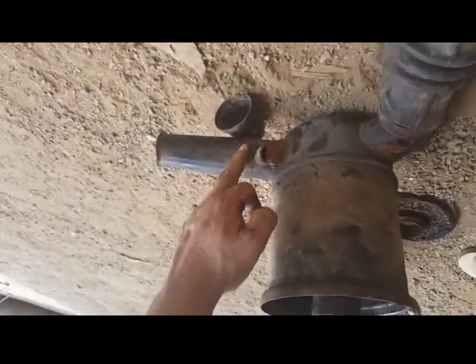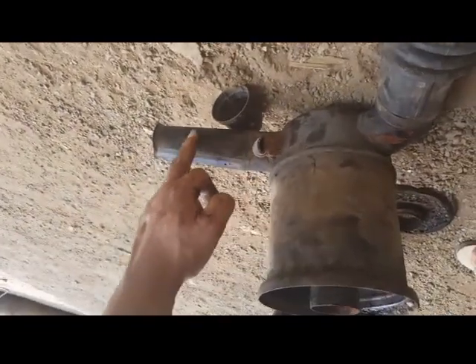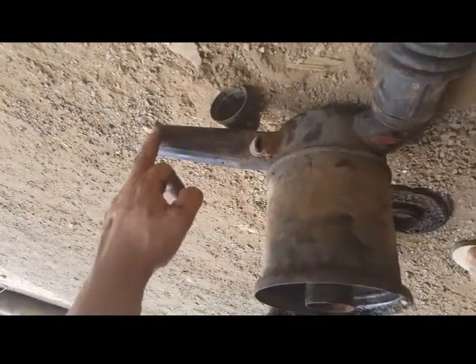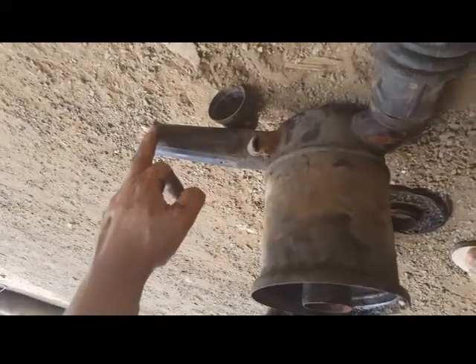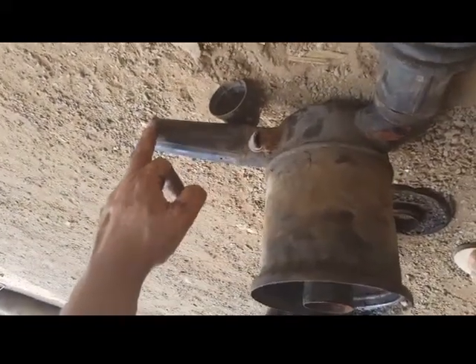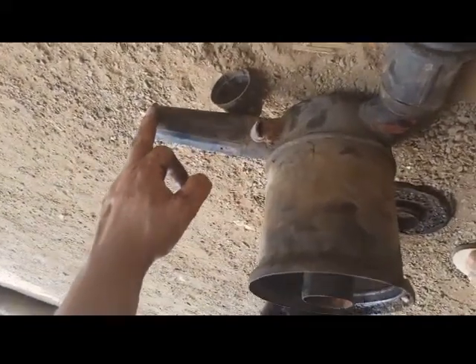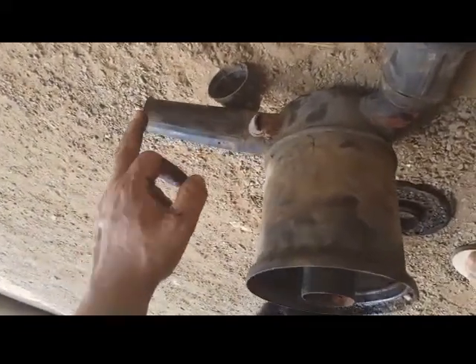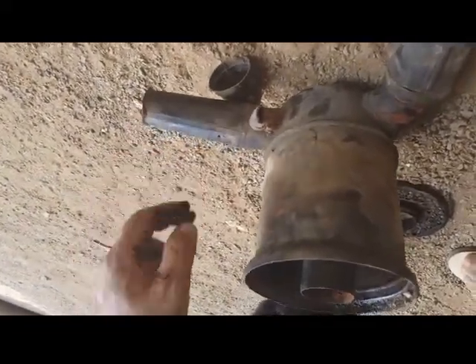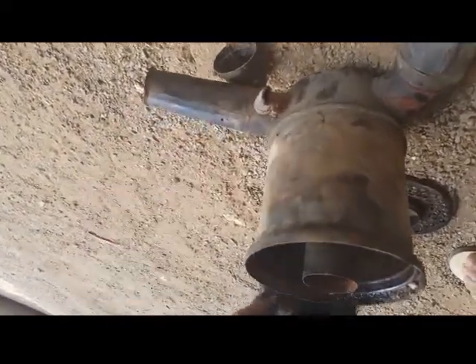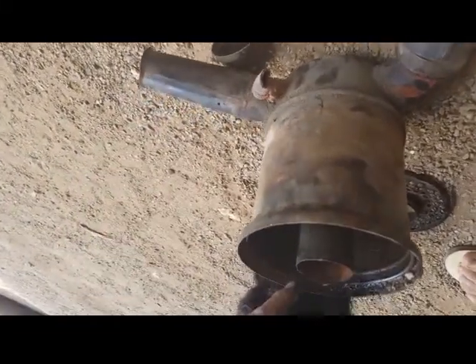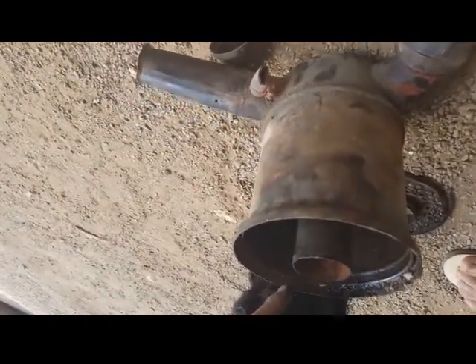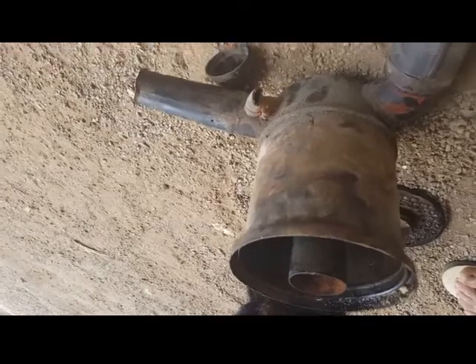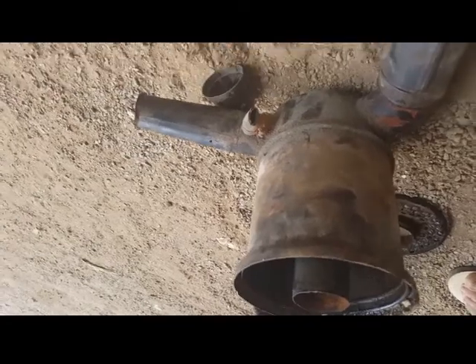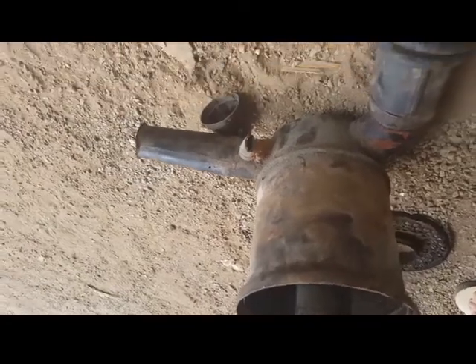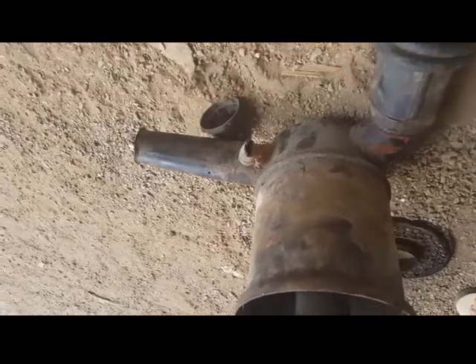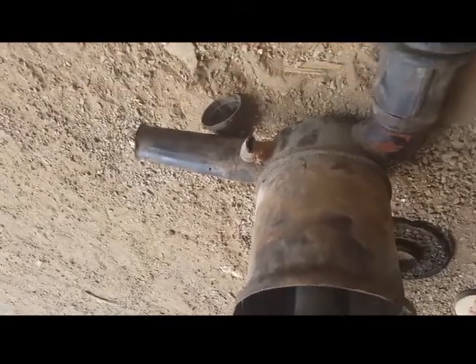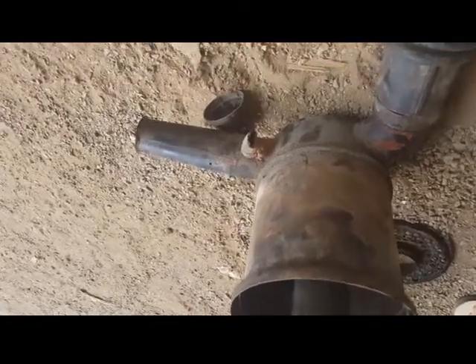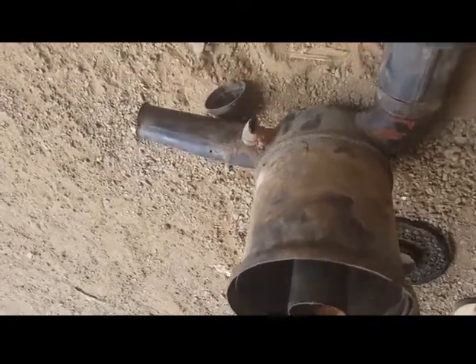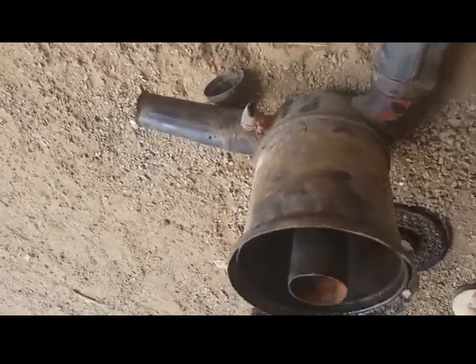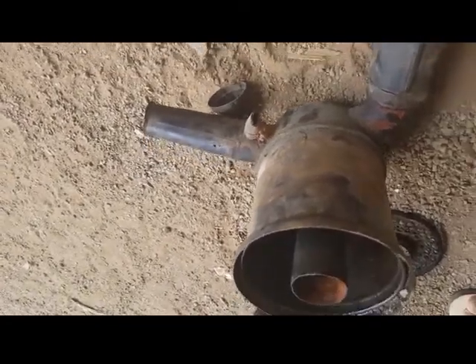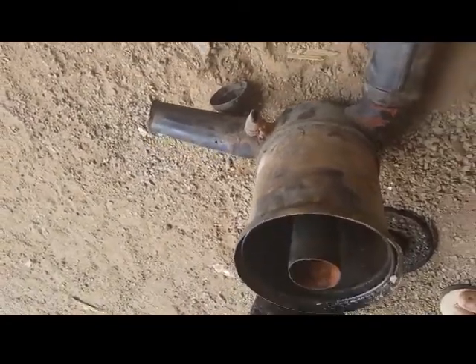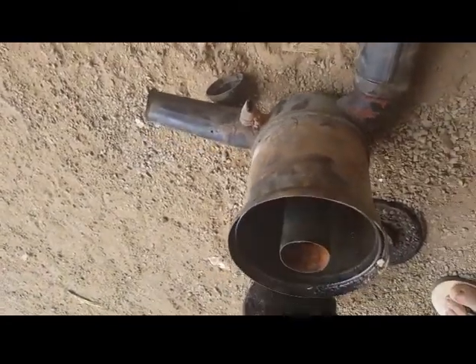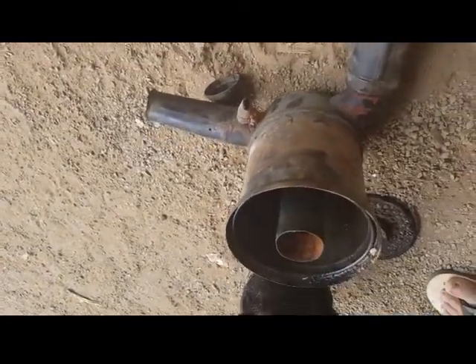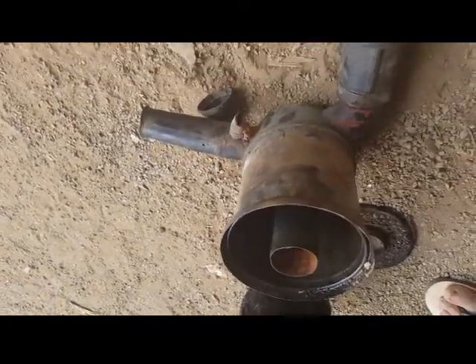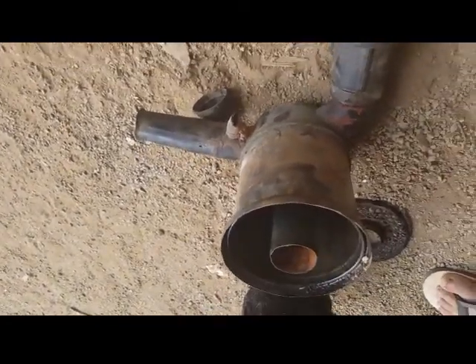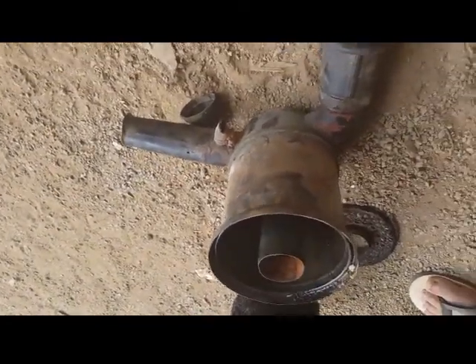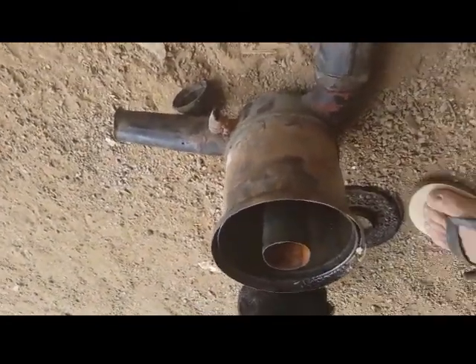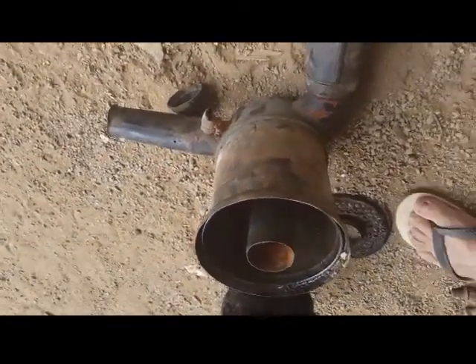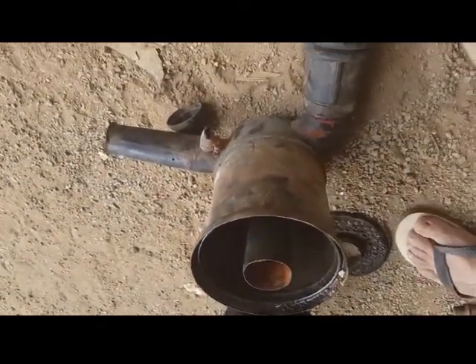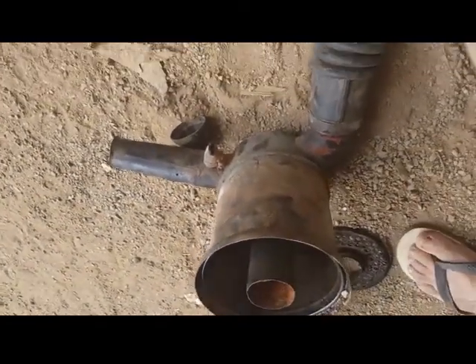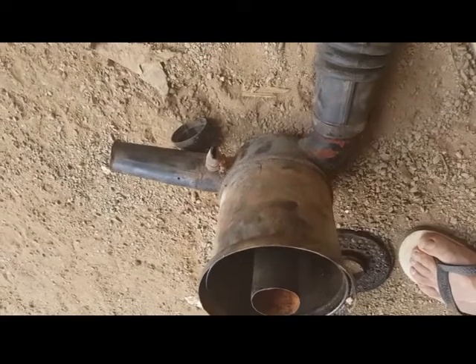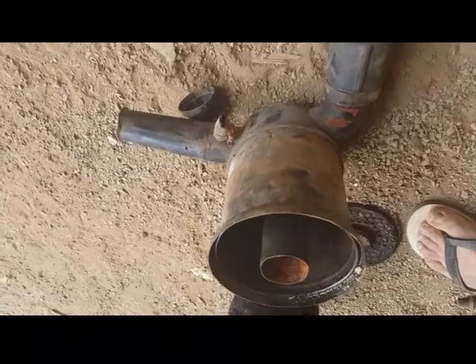And then that goes out into this pipe here. I'm just wondering if I could modify this to work on the Beetle.